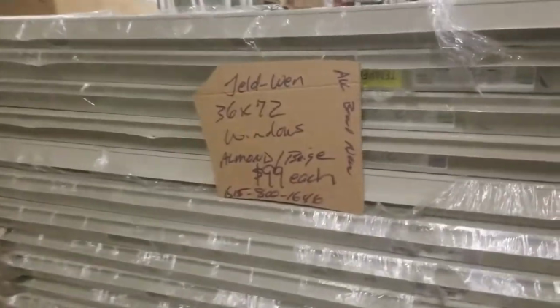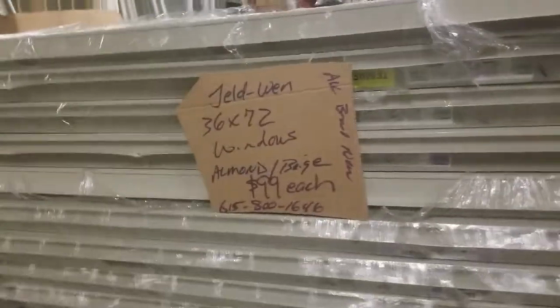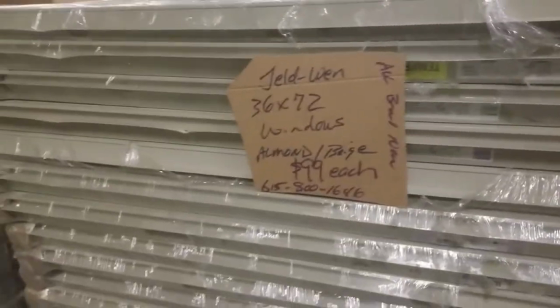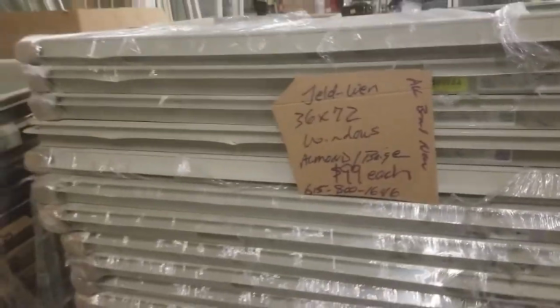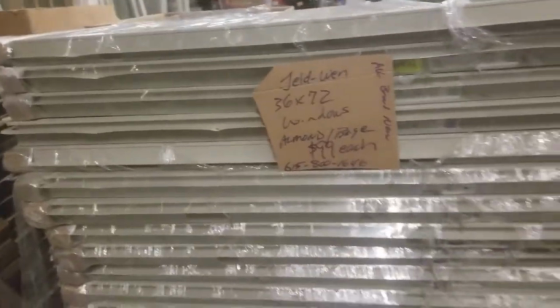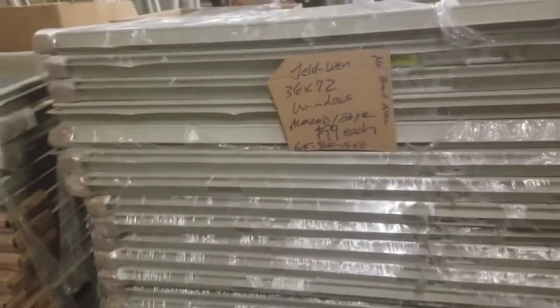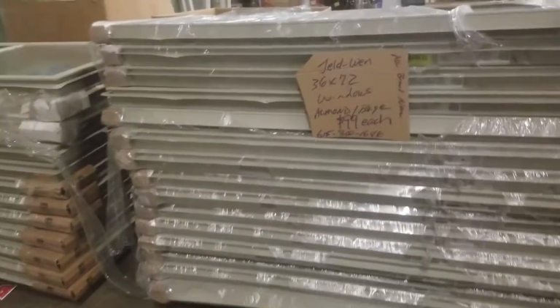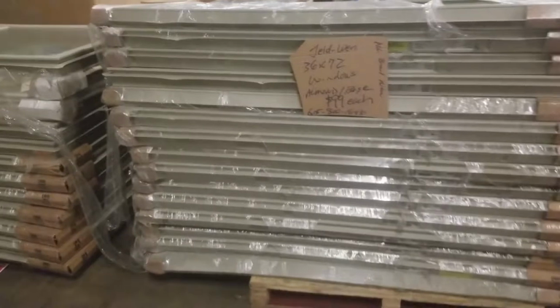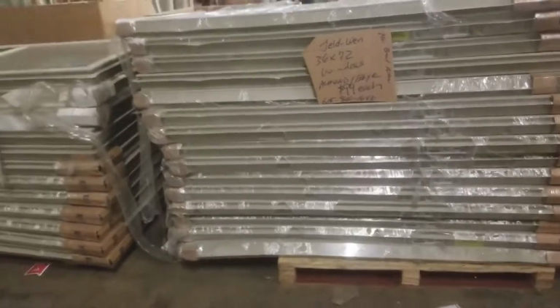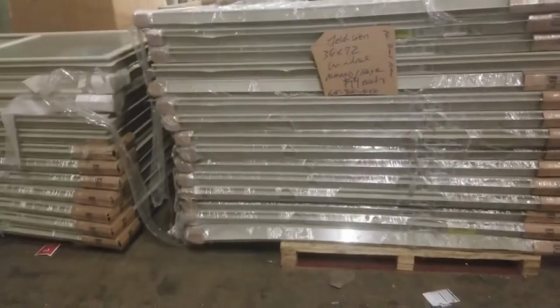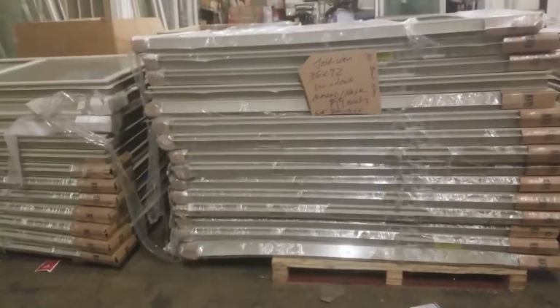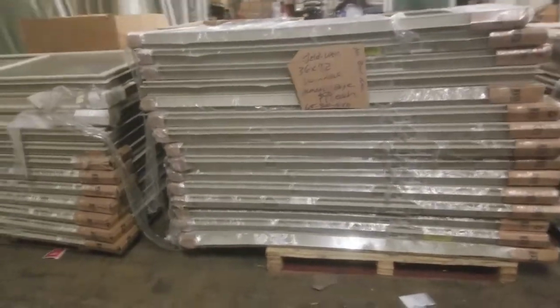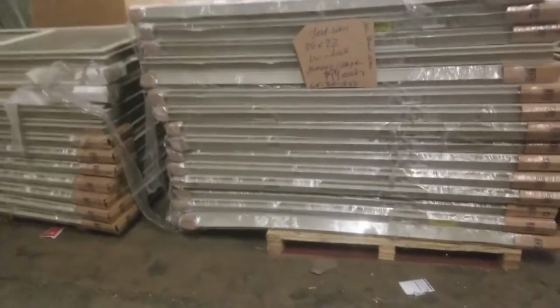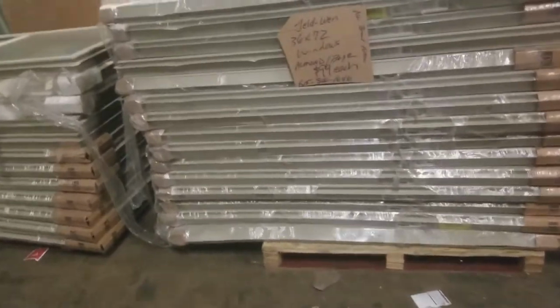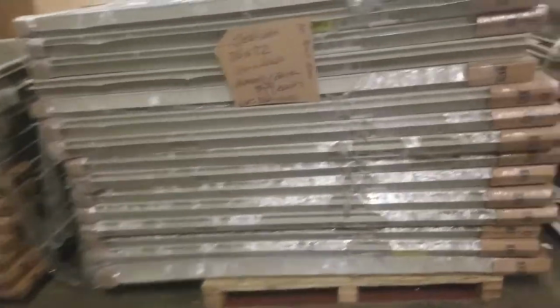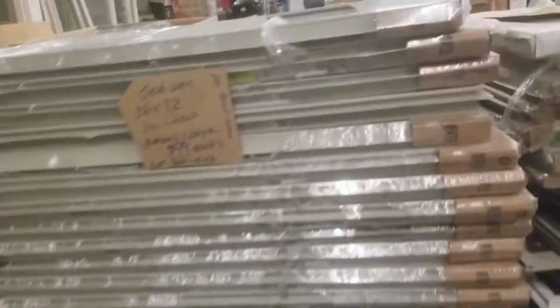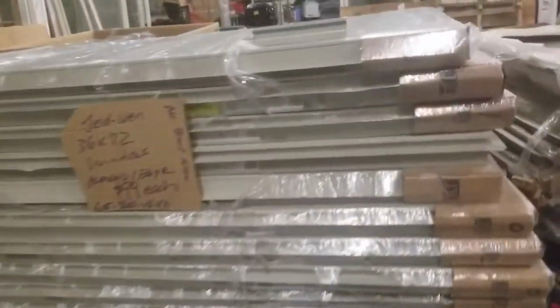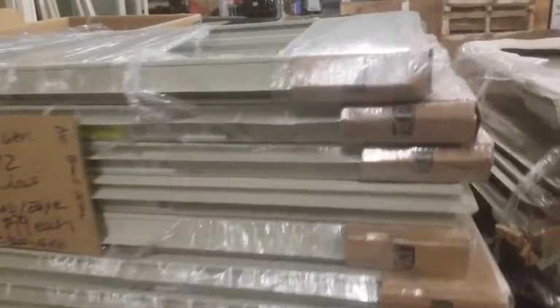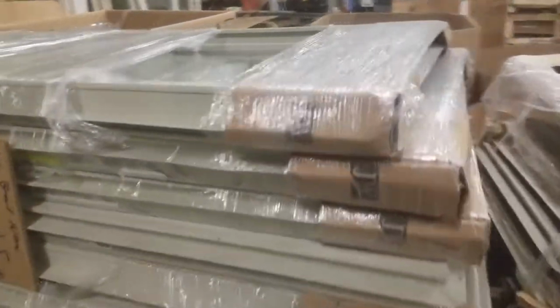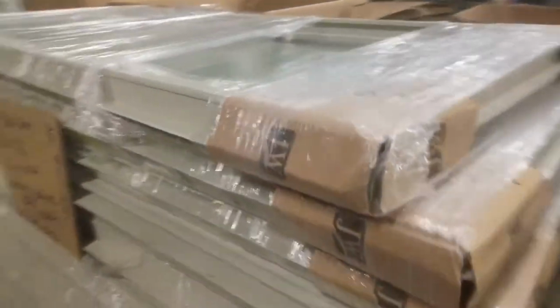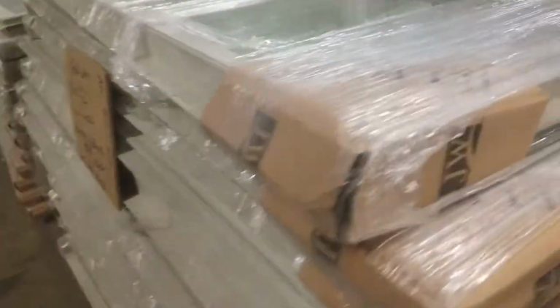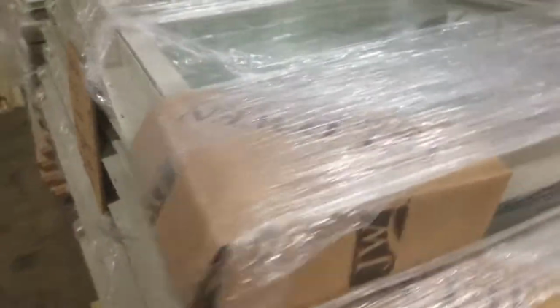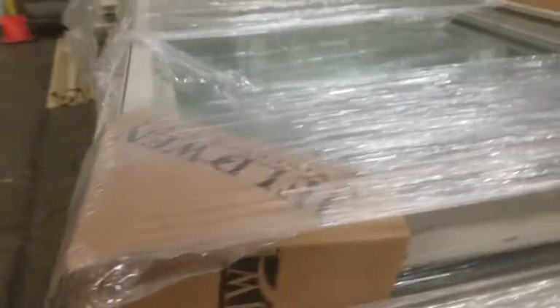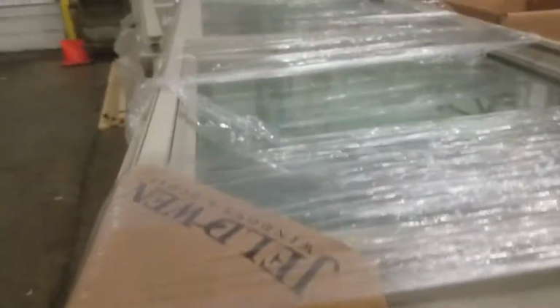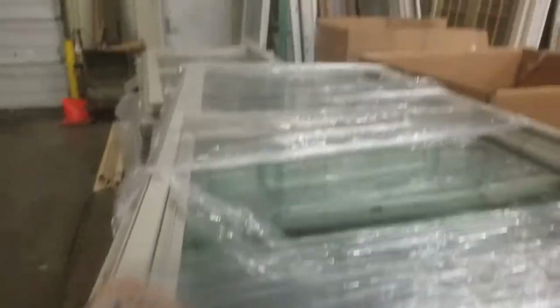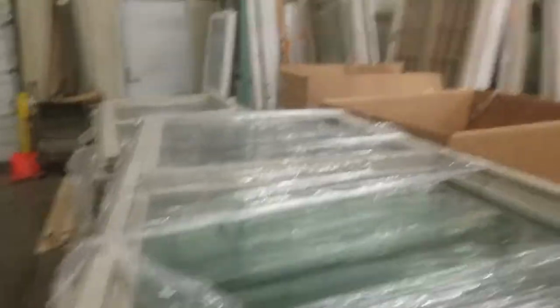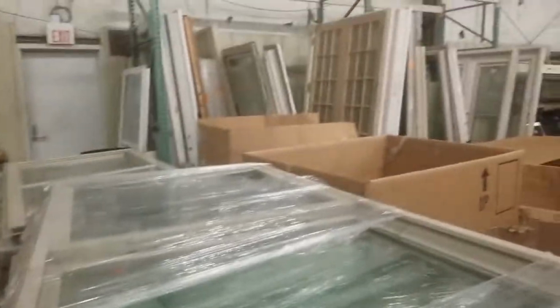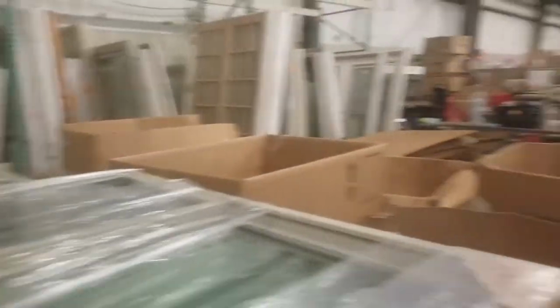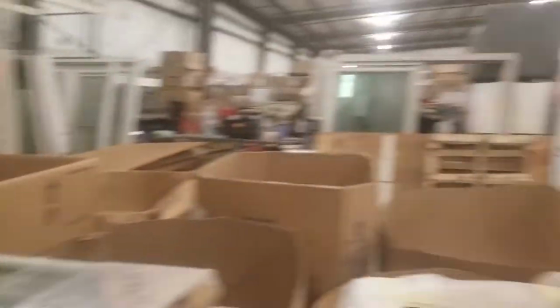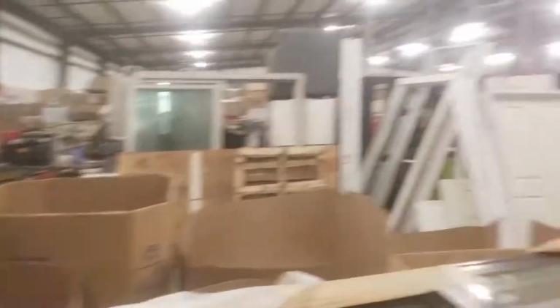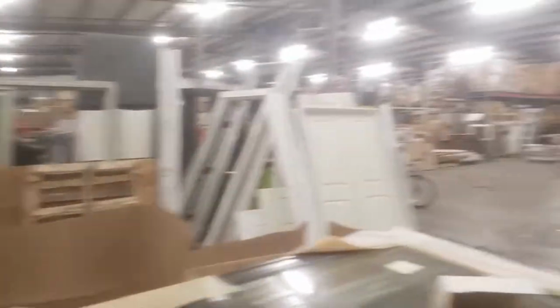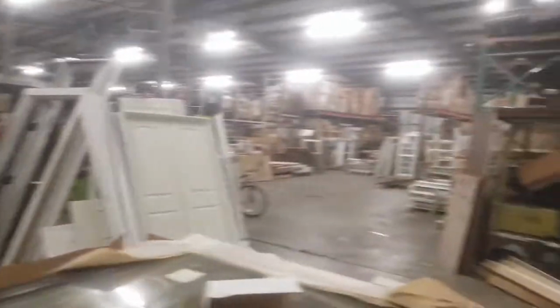Buy more, get a bigger deal. I always work with everybody. This is Alan with Big Box Liquidation. 615-800-1646. Got a bunch of other doors and other things too.